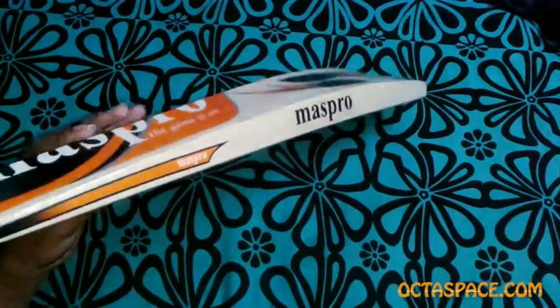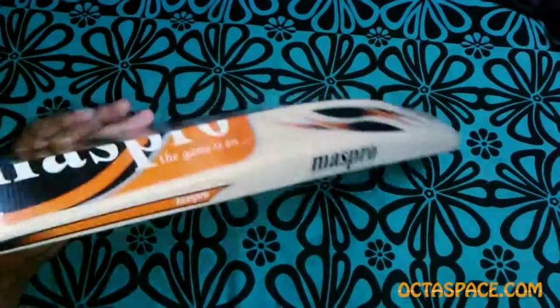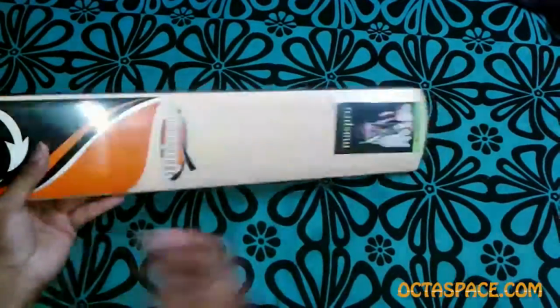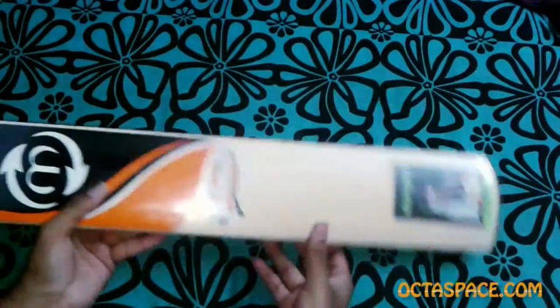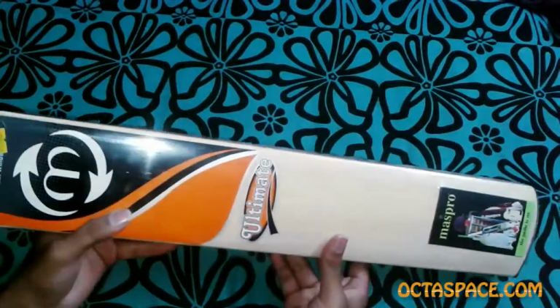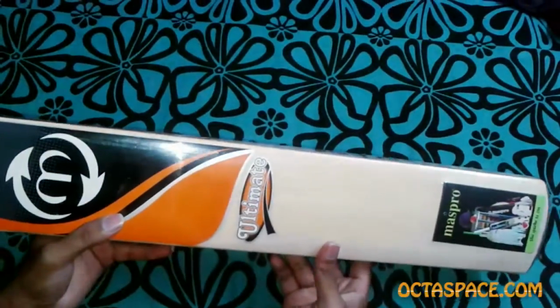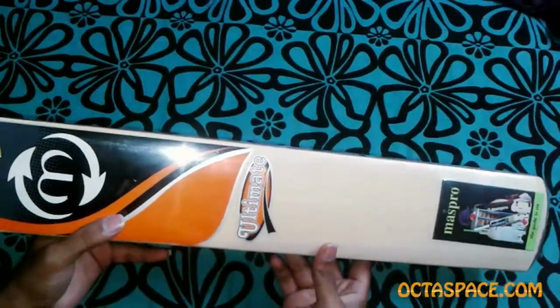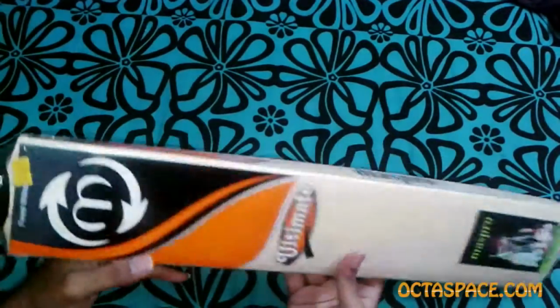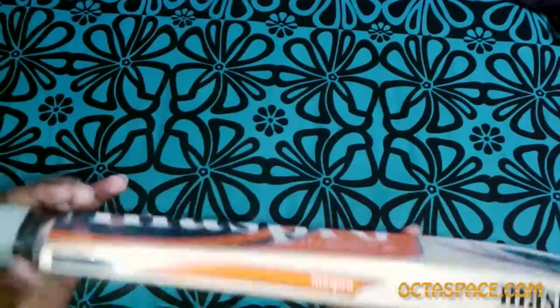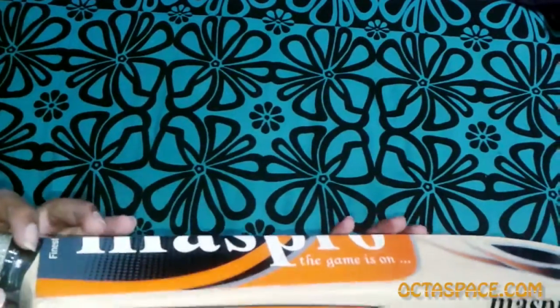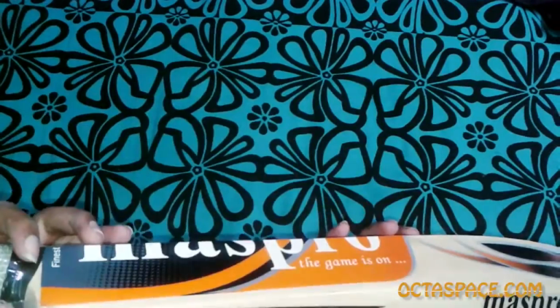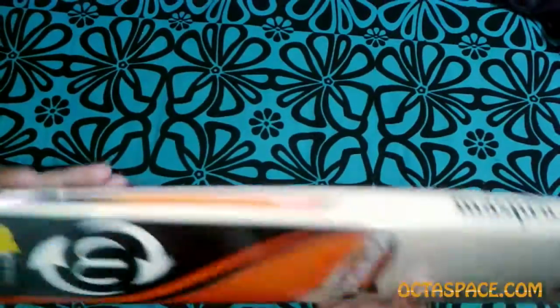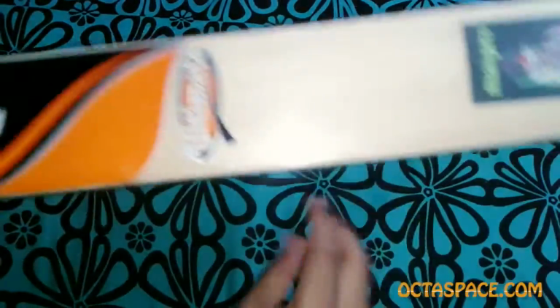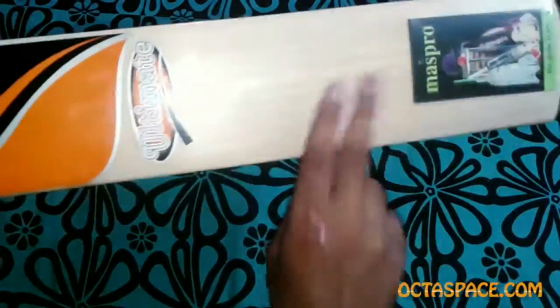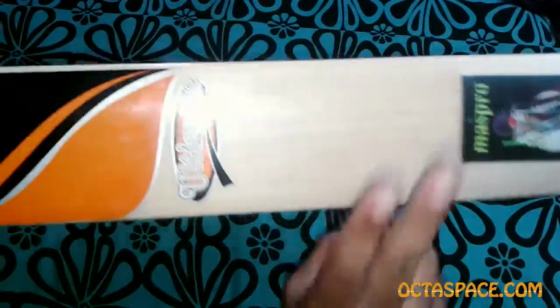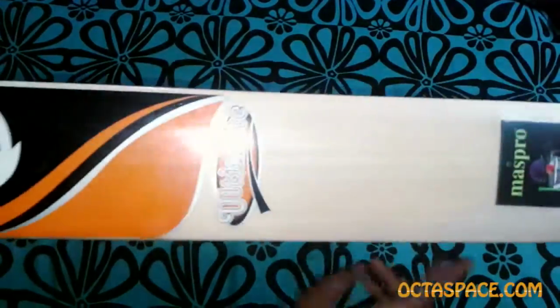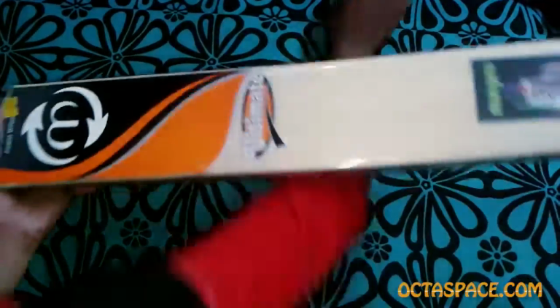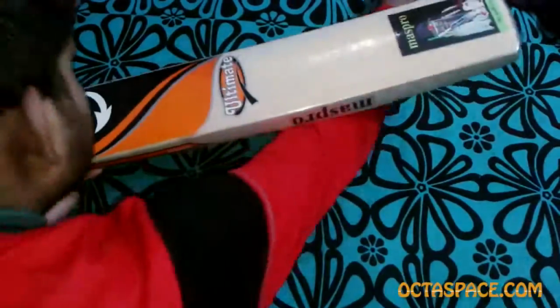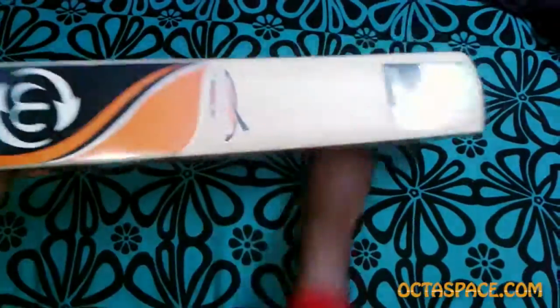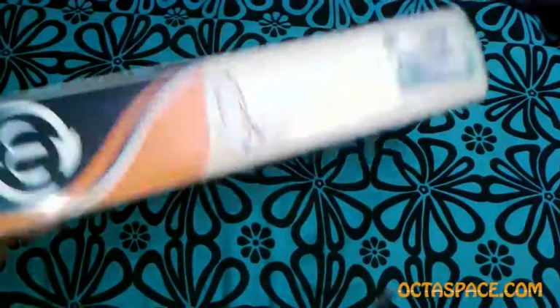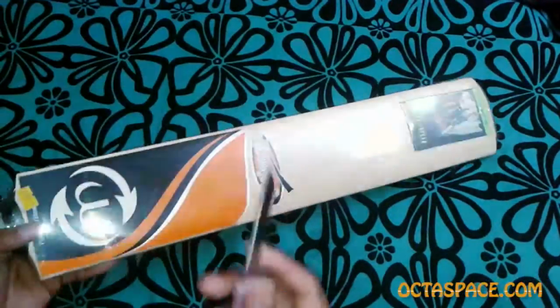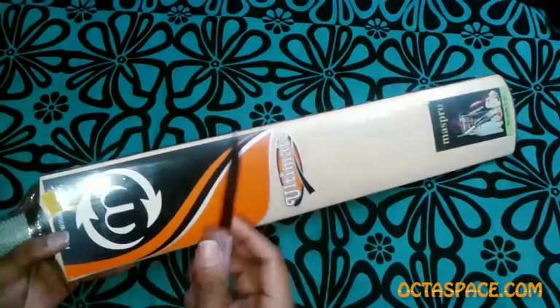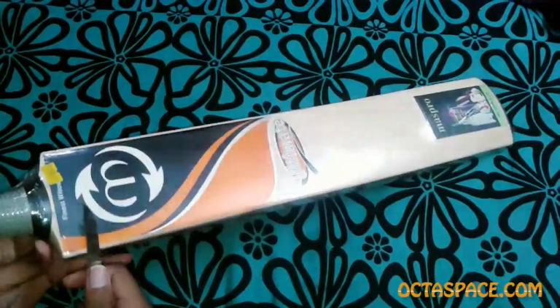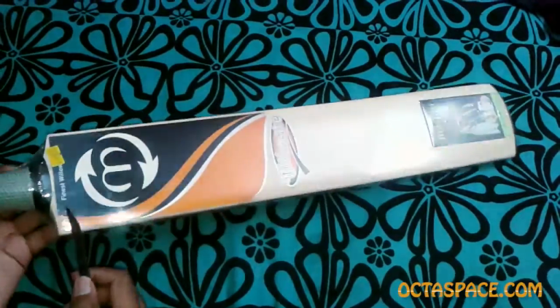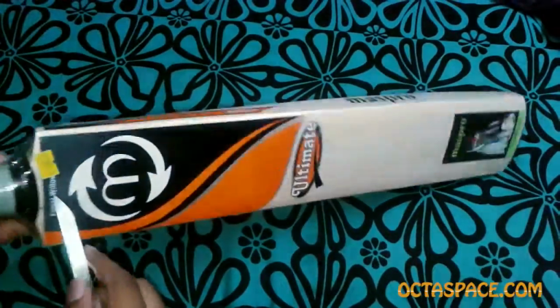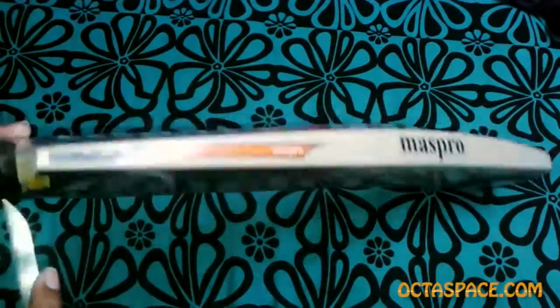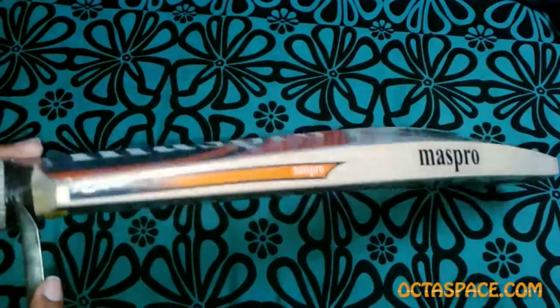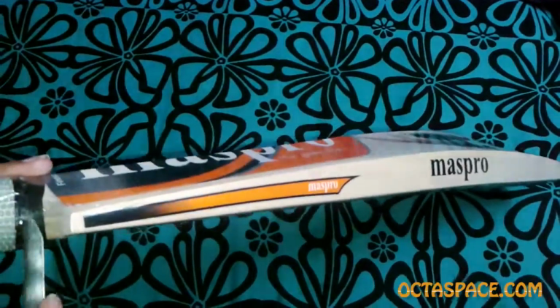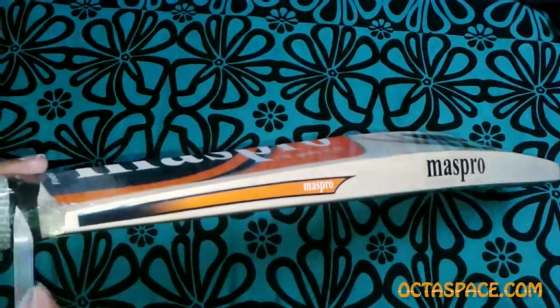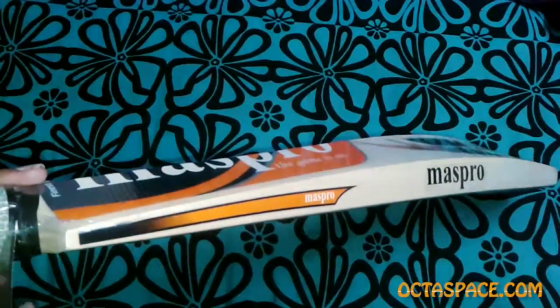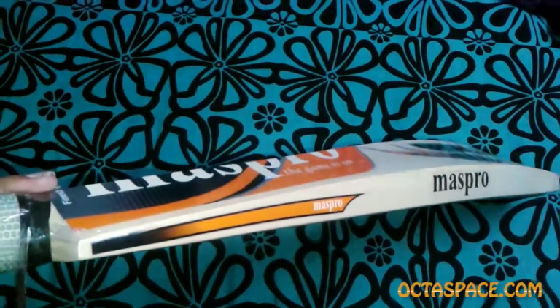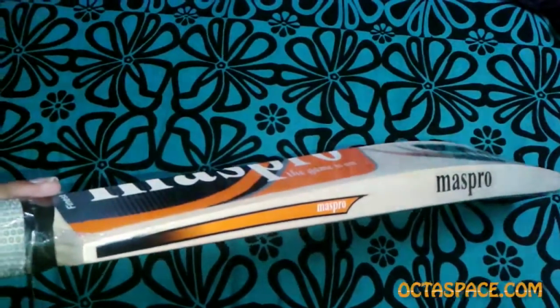Now let me tear this plastic wrapping and show you the bat and the wood it's made from. I'm going to use my knife — if you do so, just look out for the grip; you don't want to accidentally damage your bat.